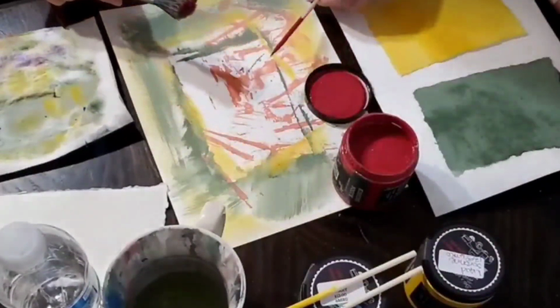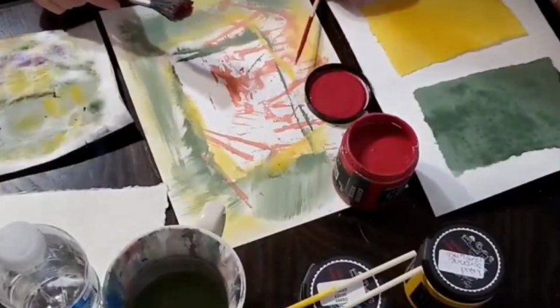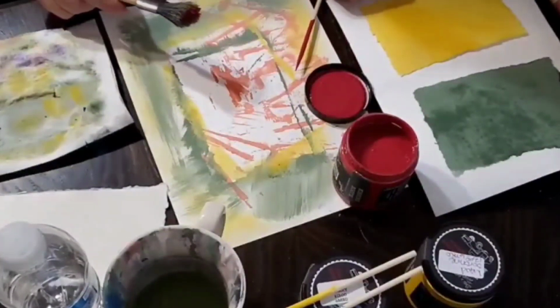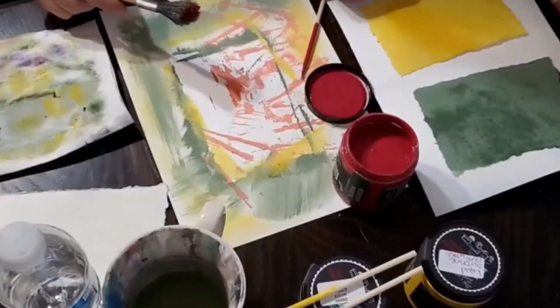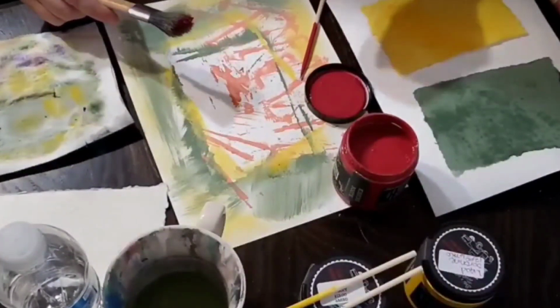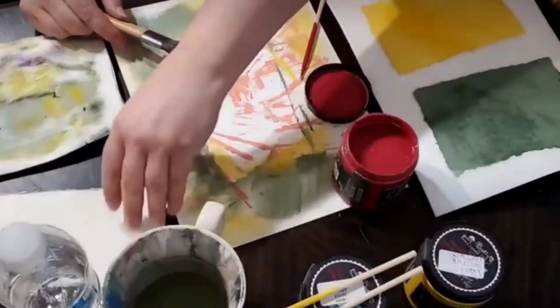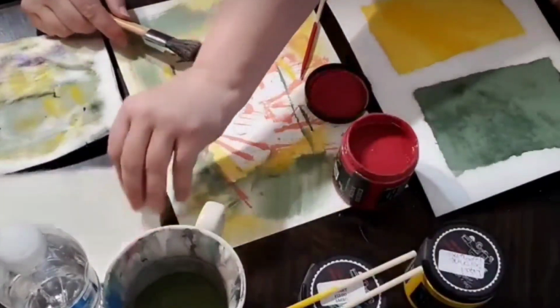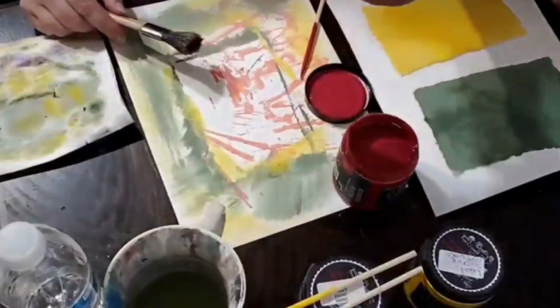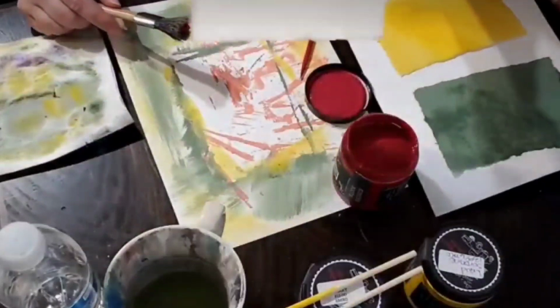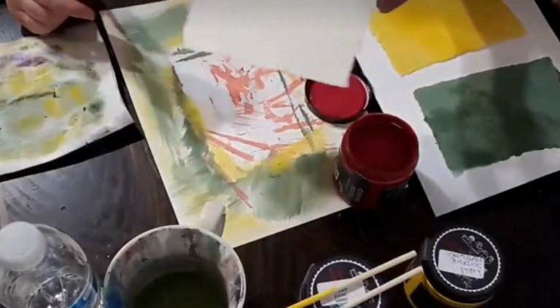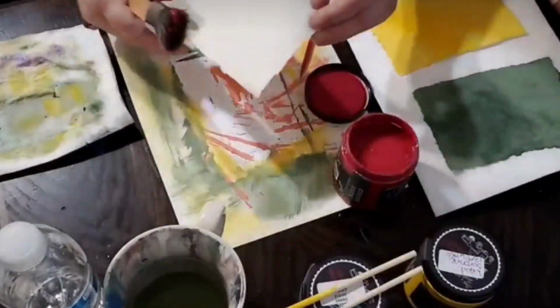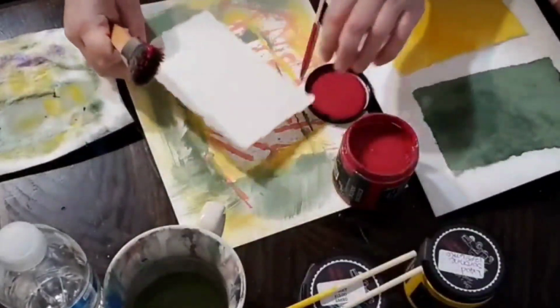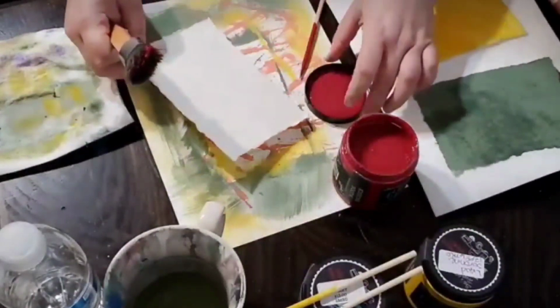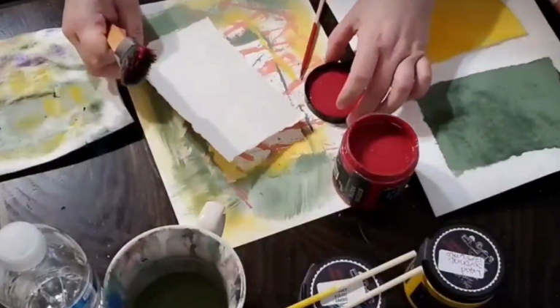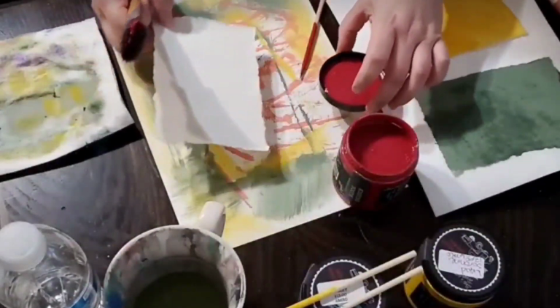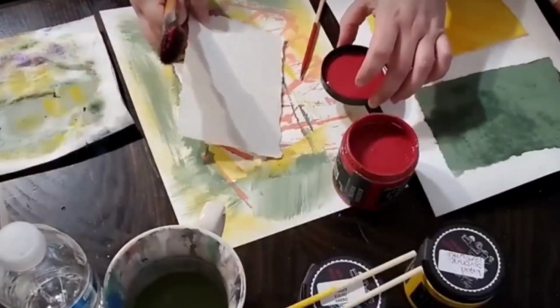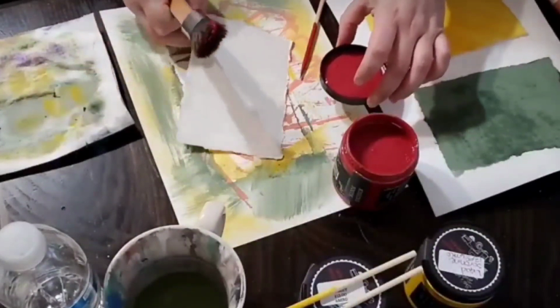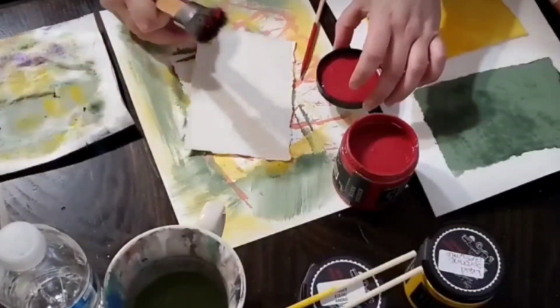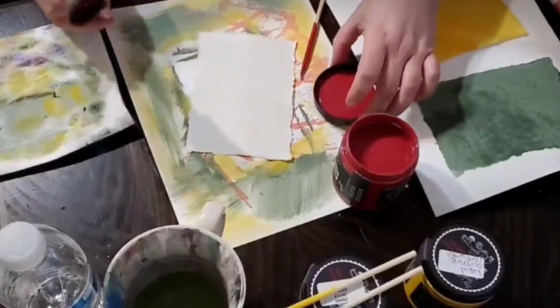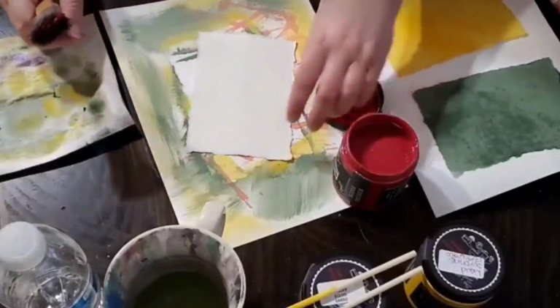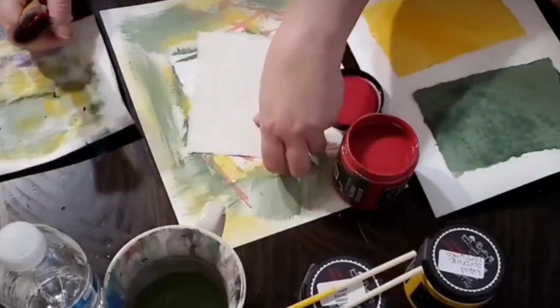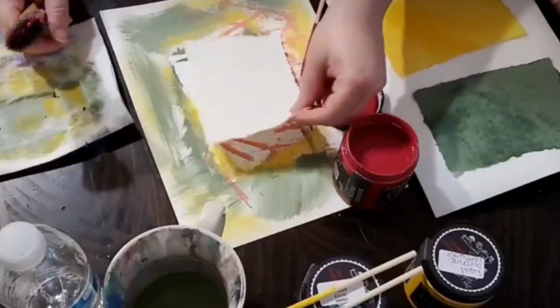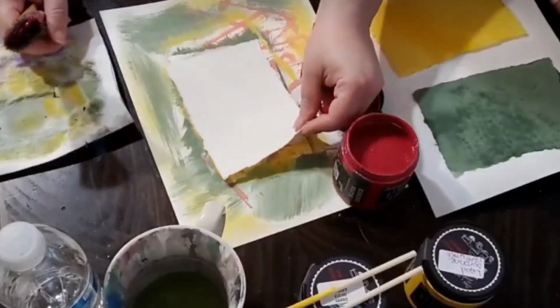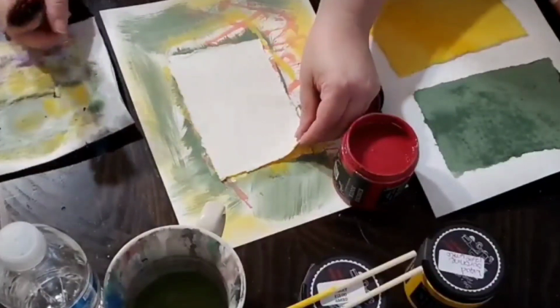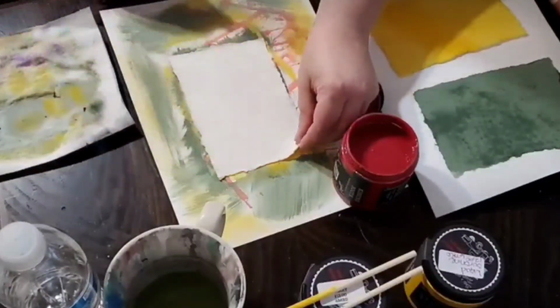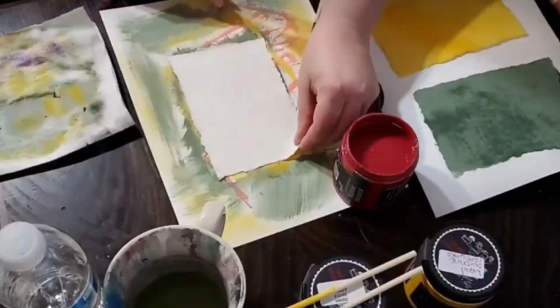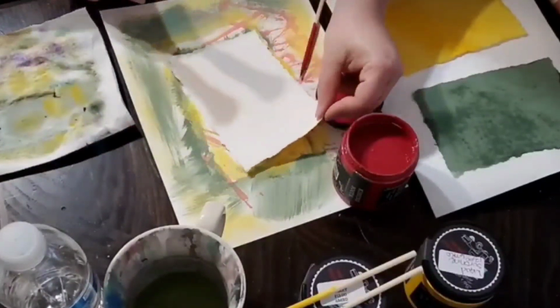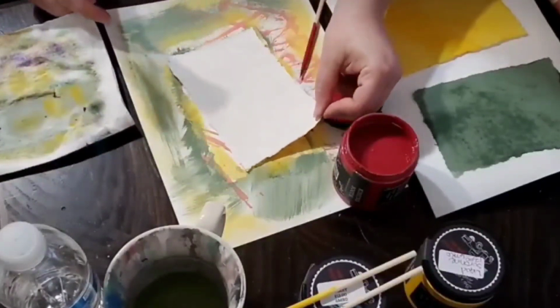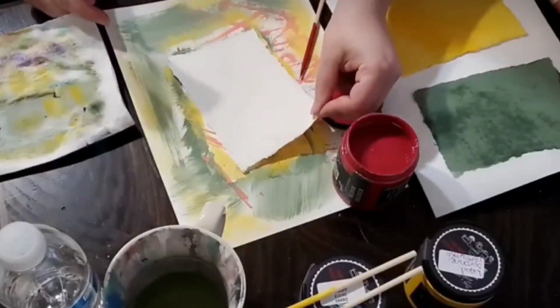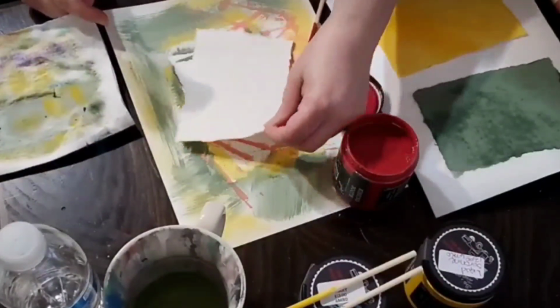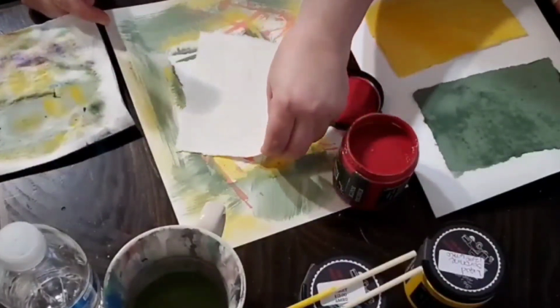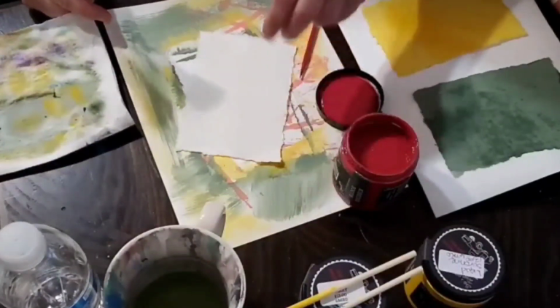For my swatch, I use watercolor paper. As you can see, I've already painted with the green and the yellow. So I'll turn it when I use this magenta.